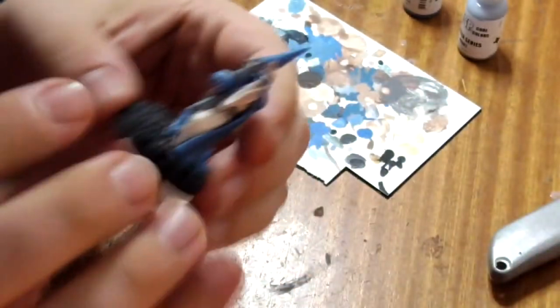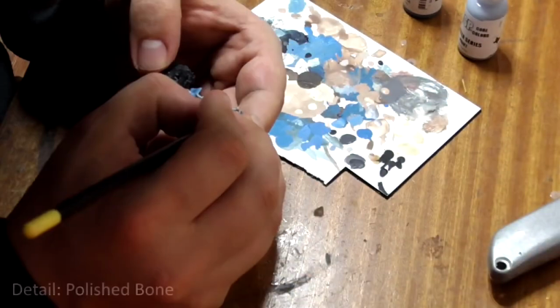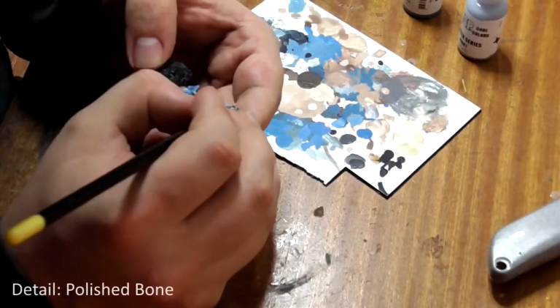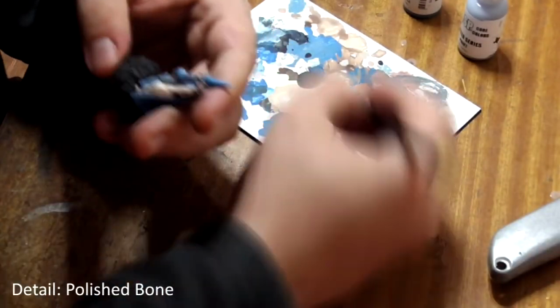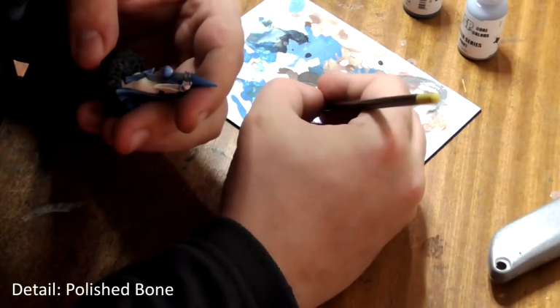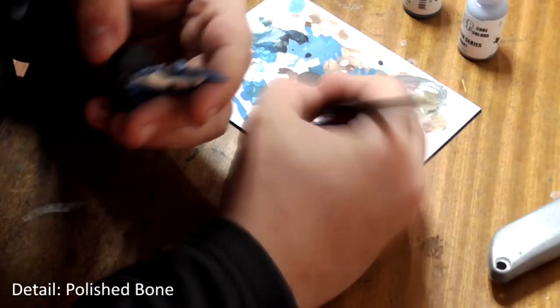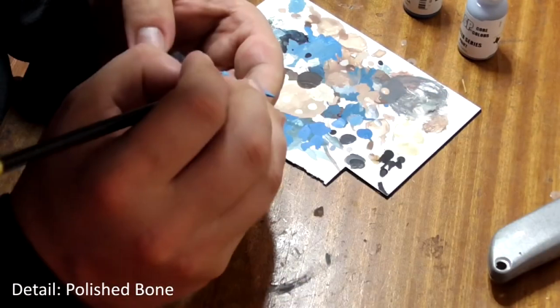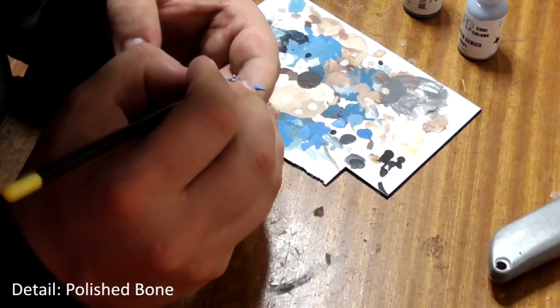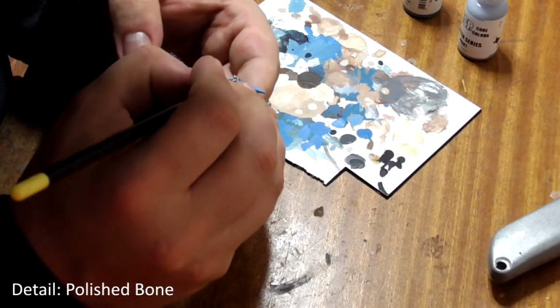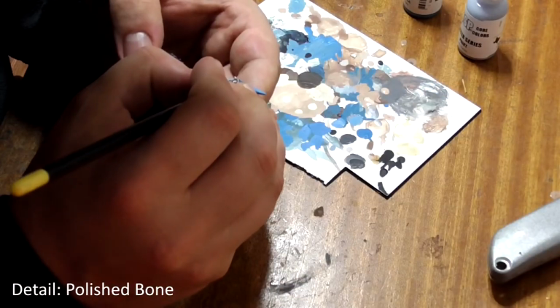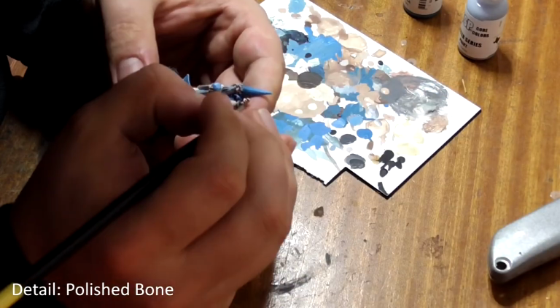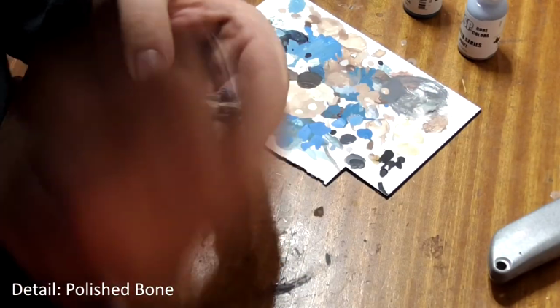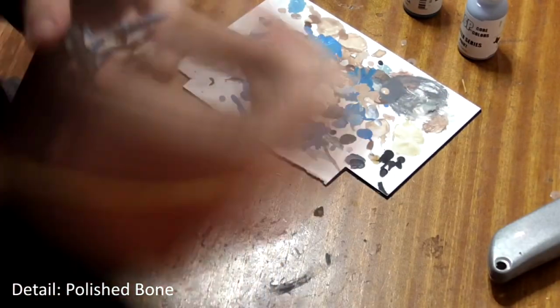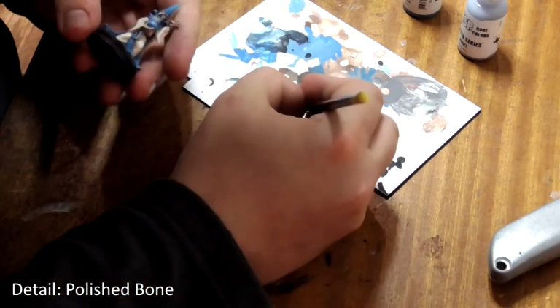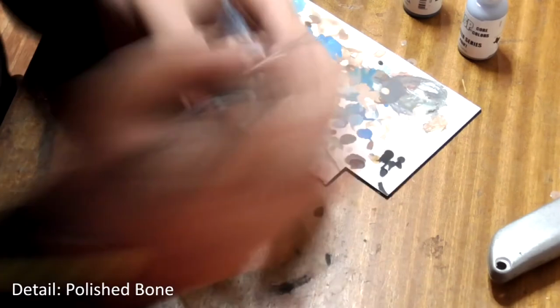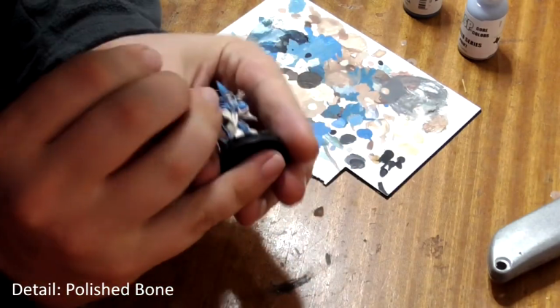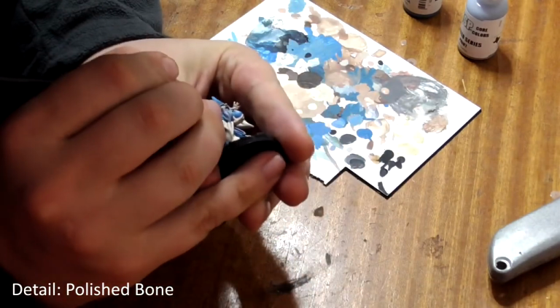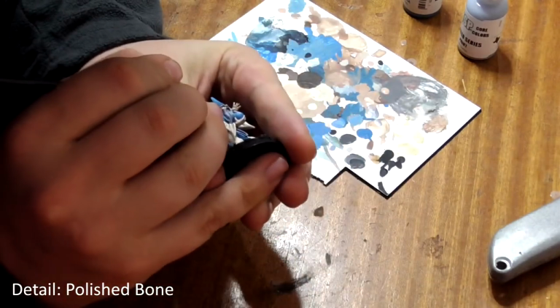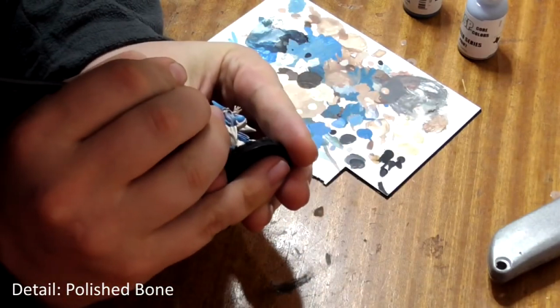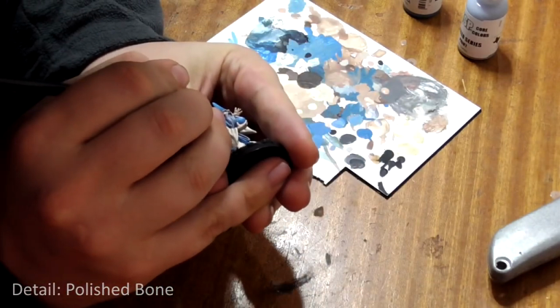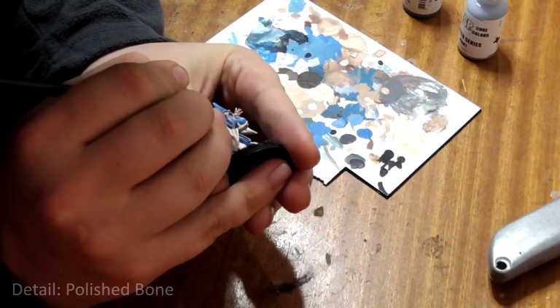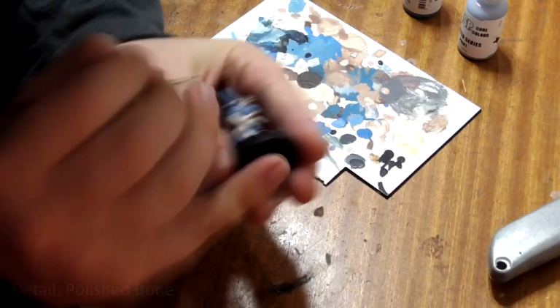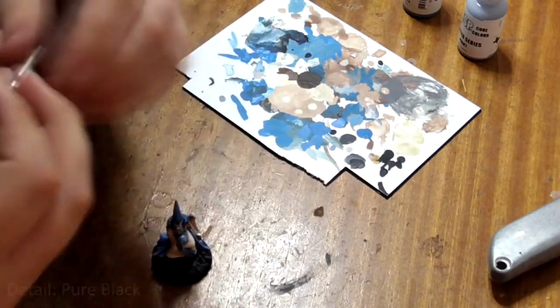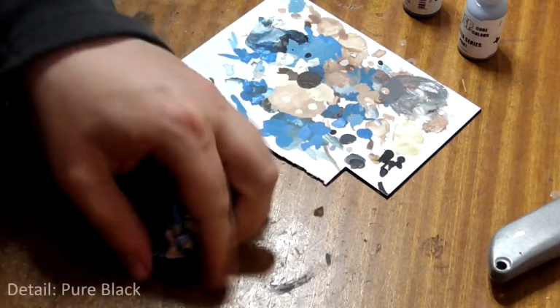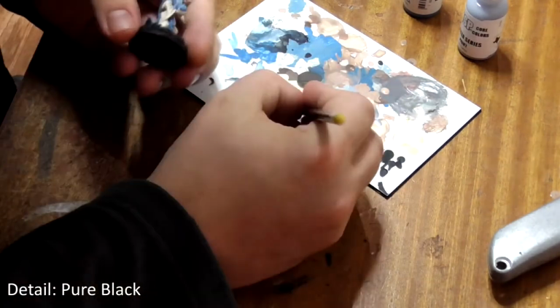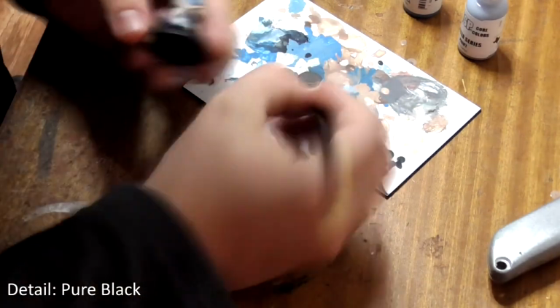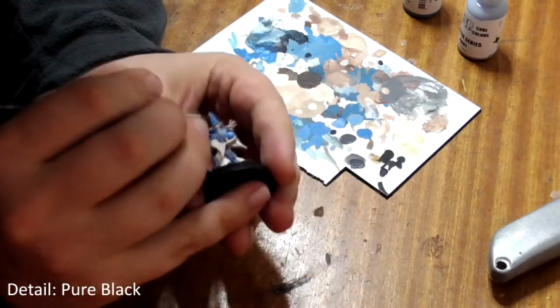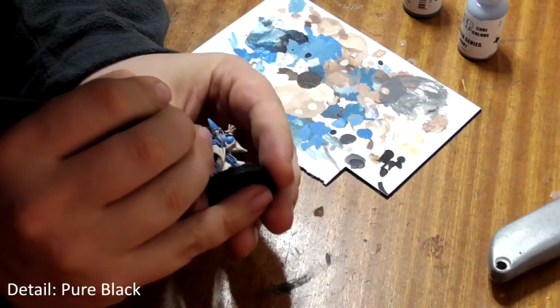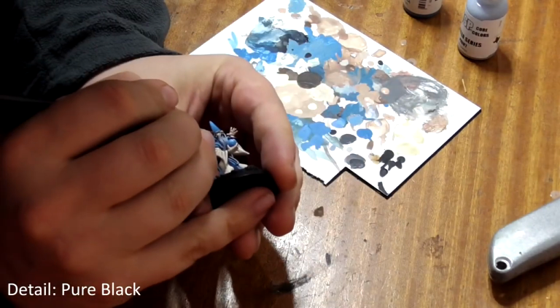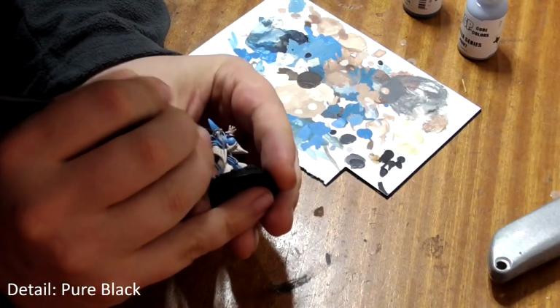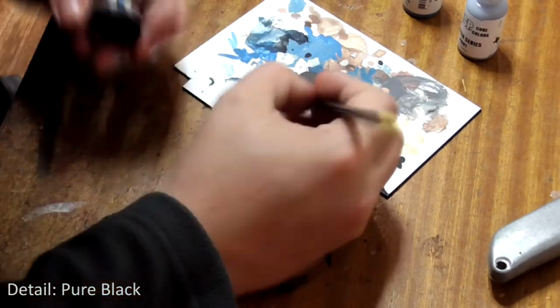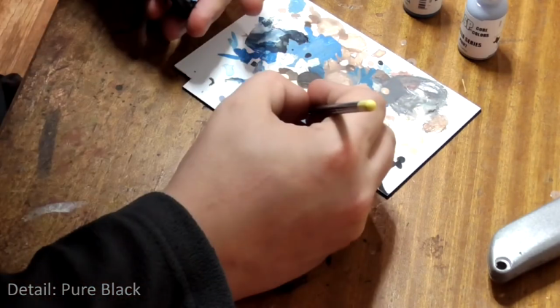Lastly we need to do the fine detail. Paint his fingernails, teeth and eyes with polished bone, and then add a dot of black in the centre of his eyes to make the pupil.